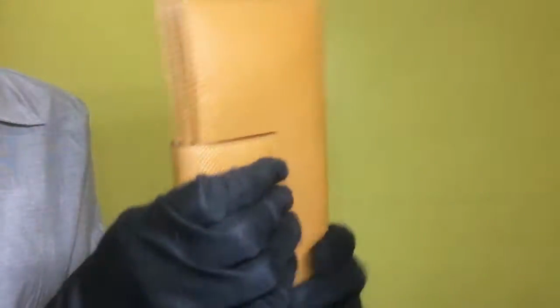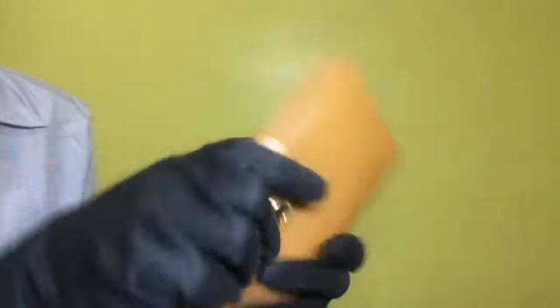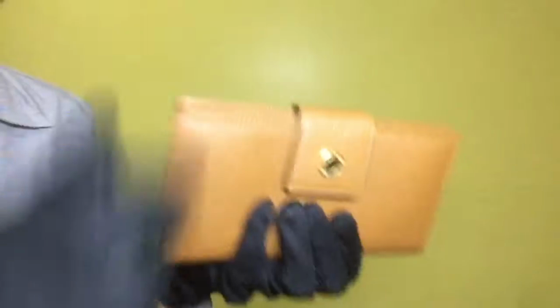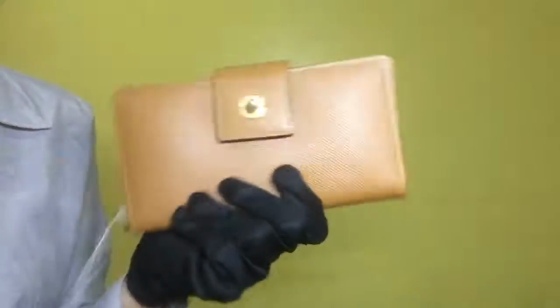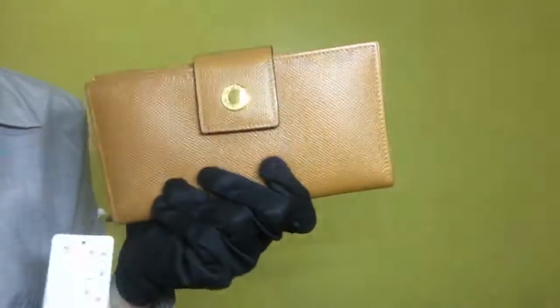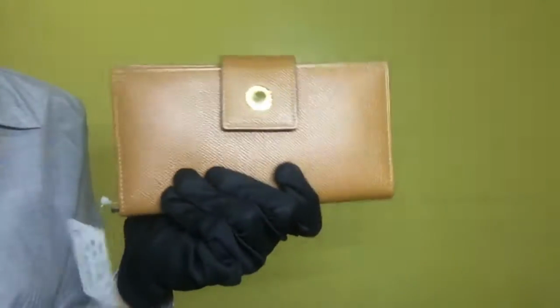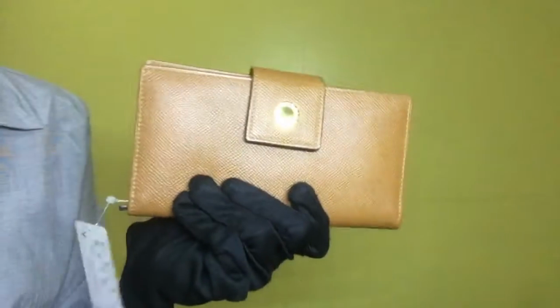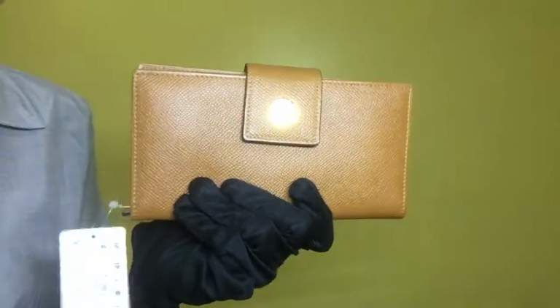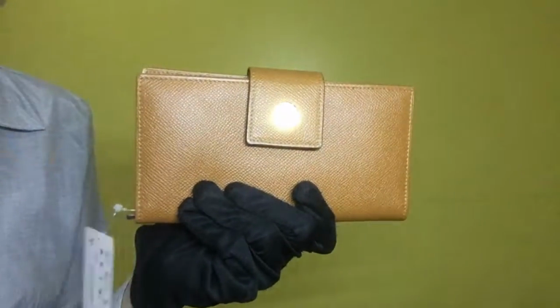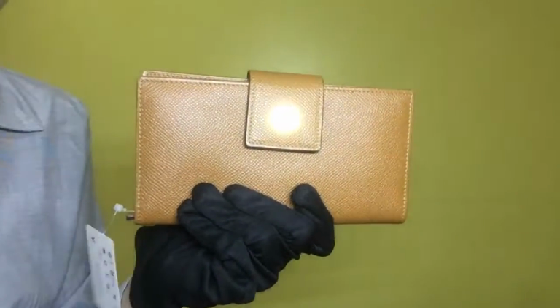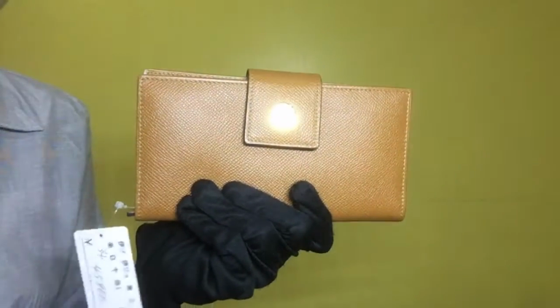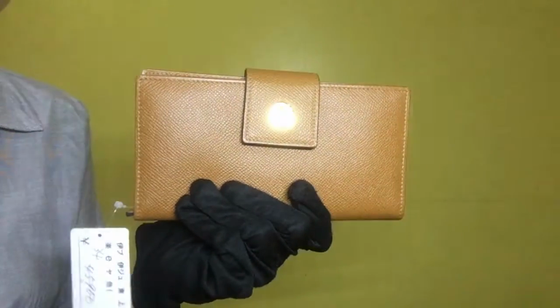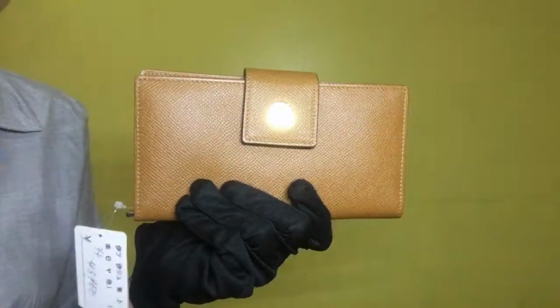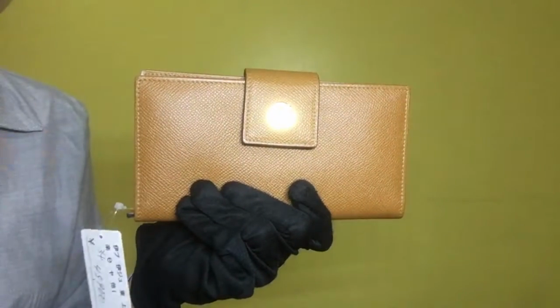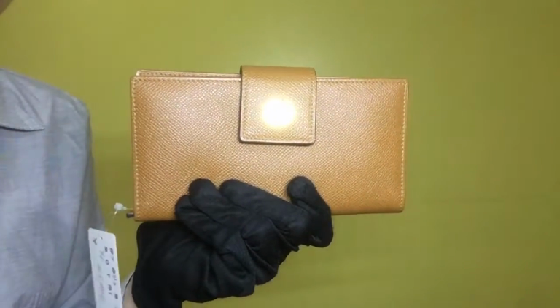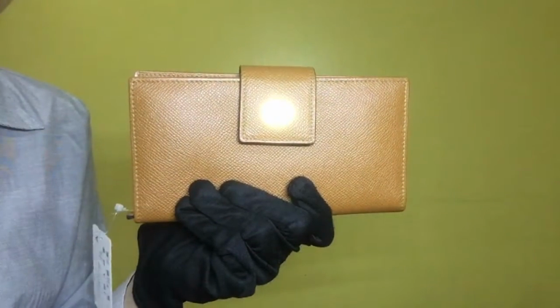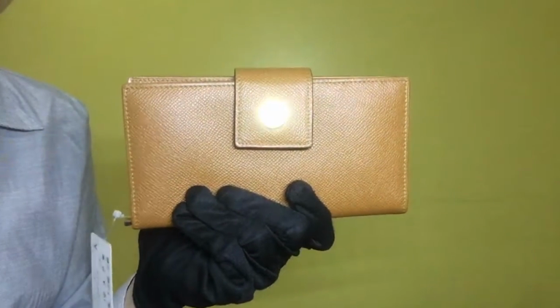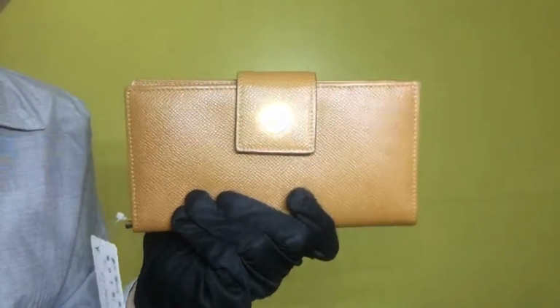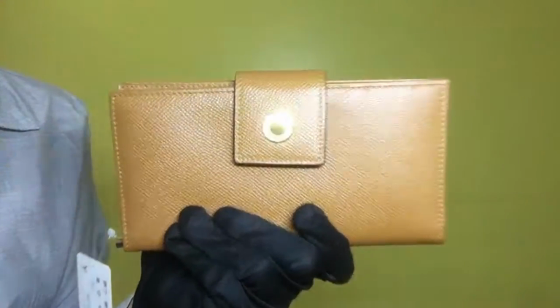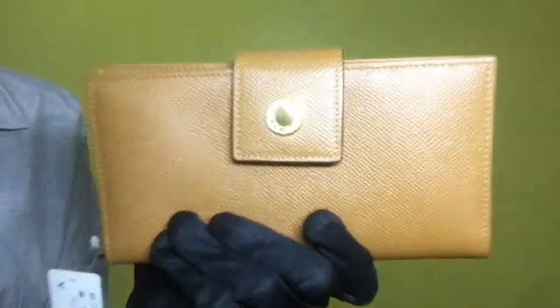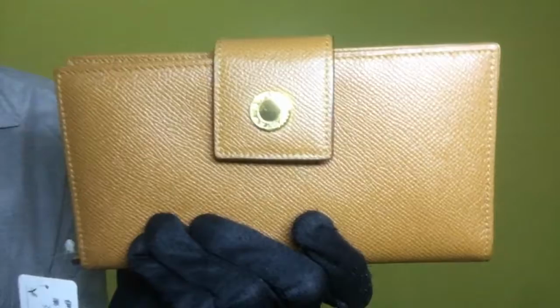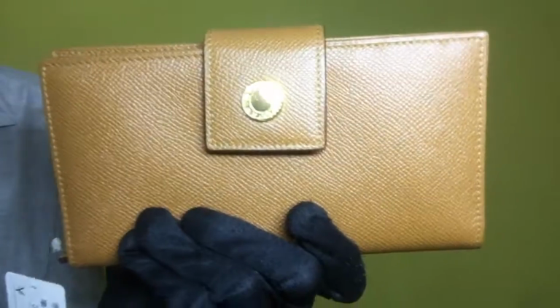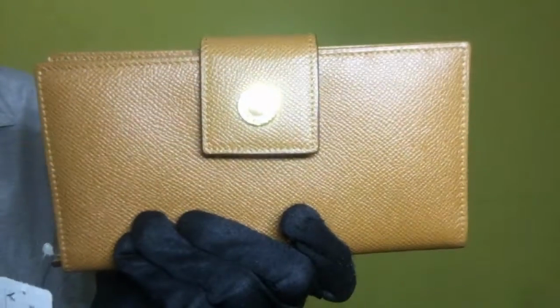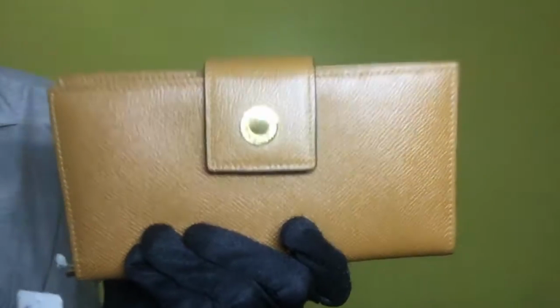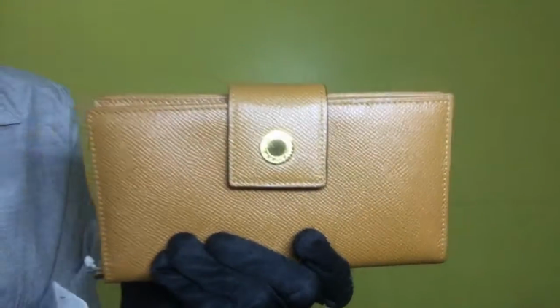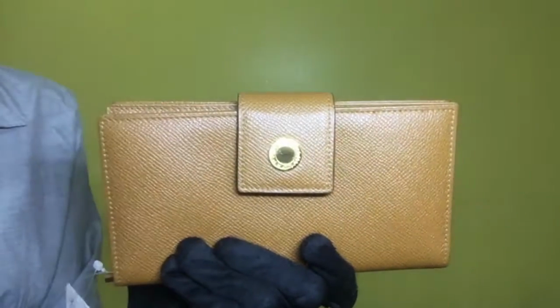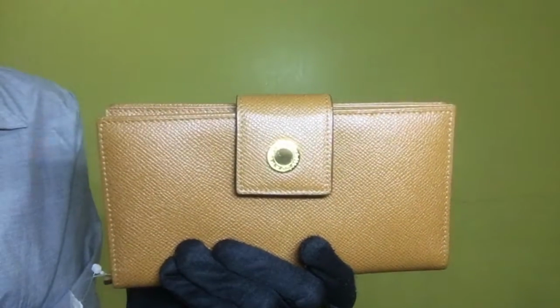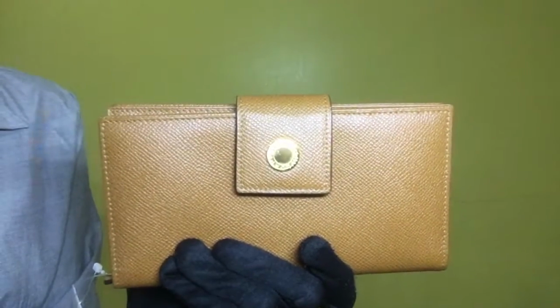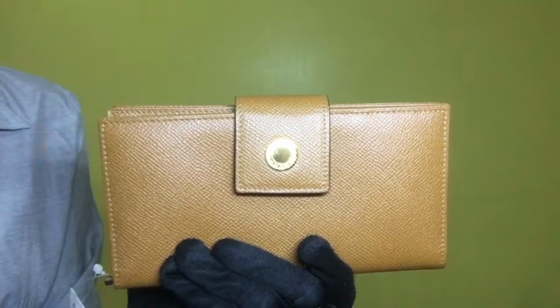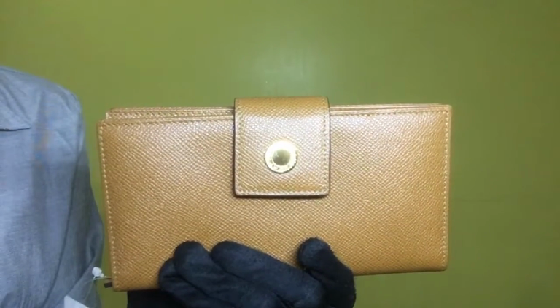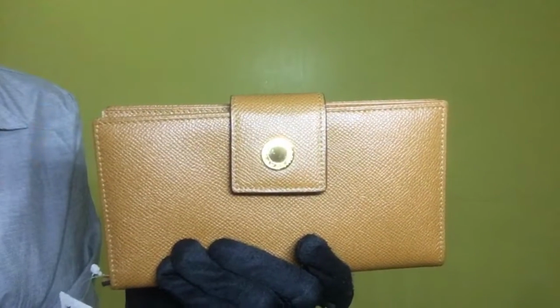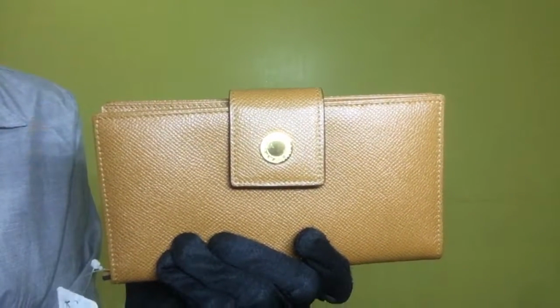Again, this is the Bulgari wallet with box and tag. Model VAE0829733. And the rank is S.